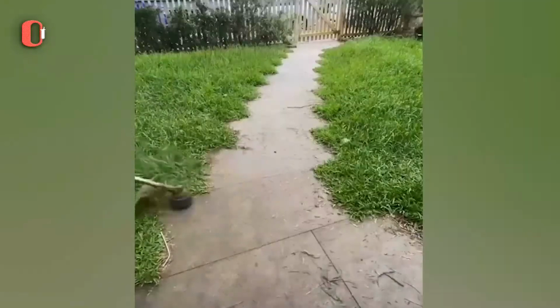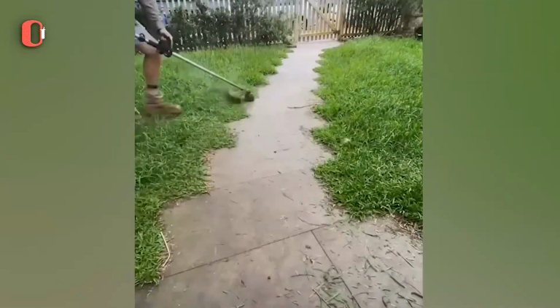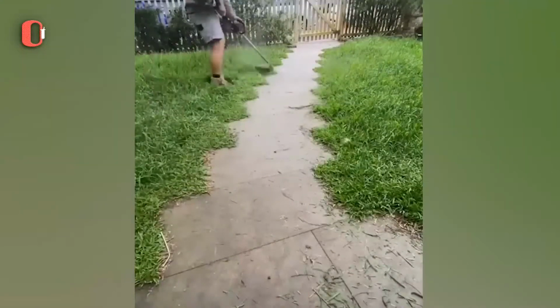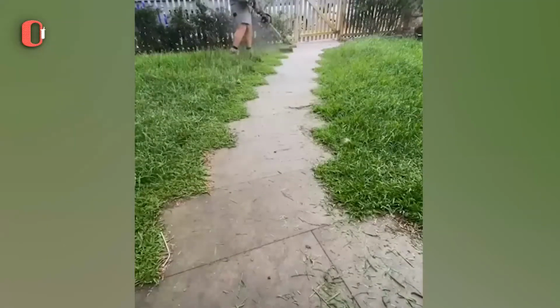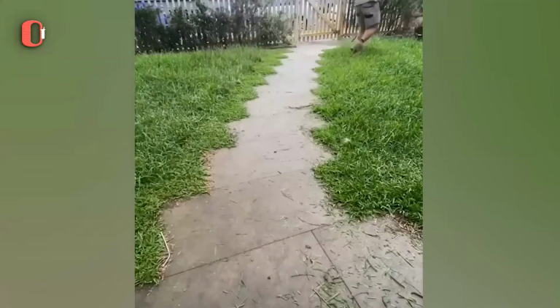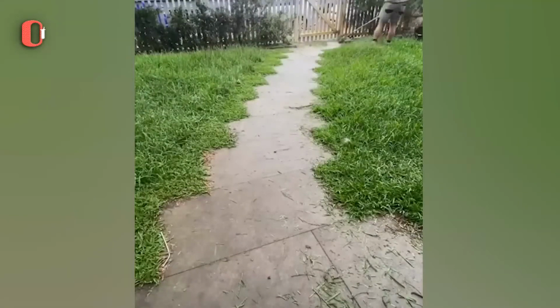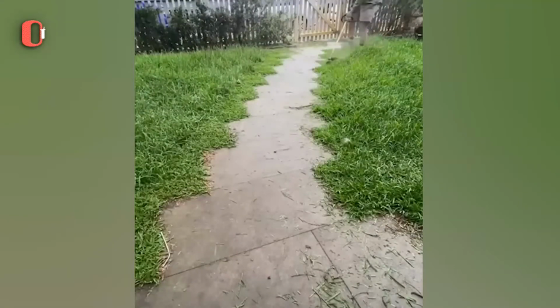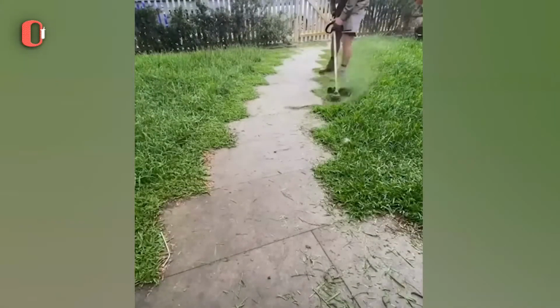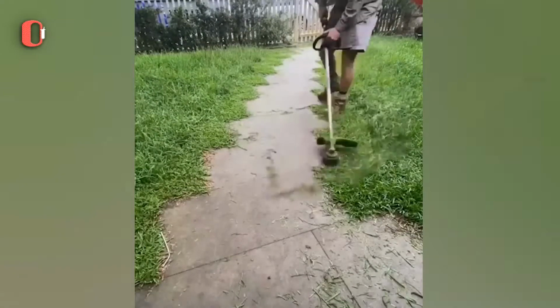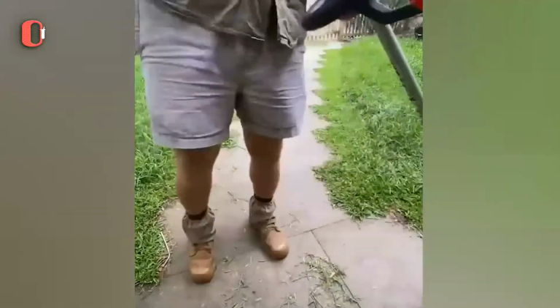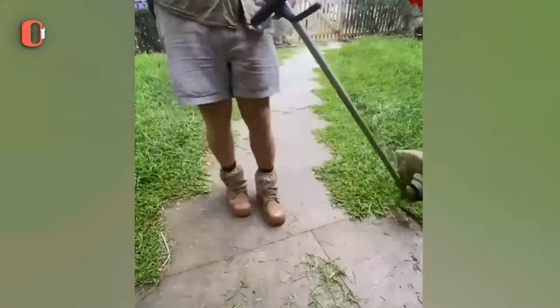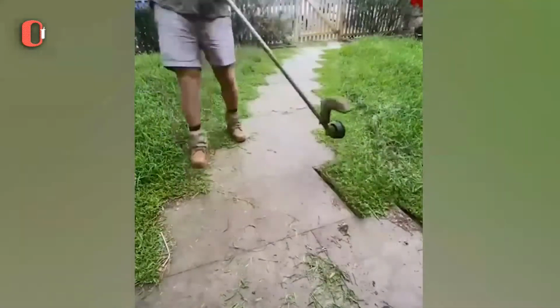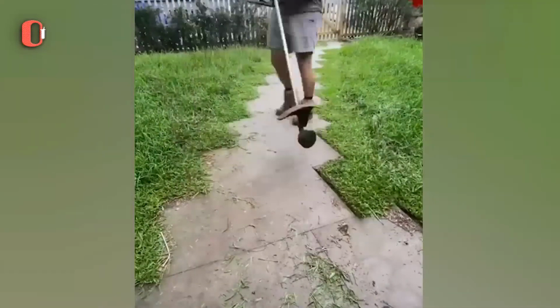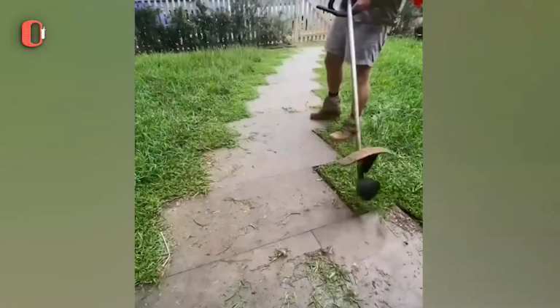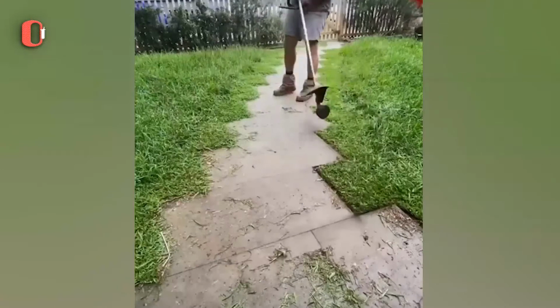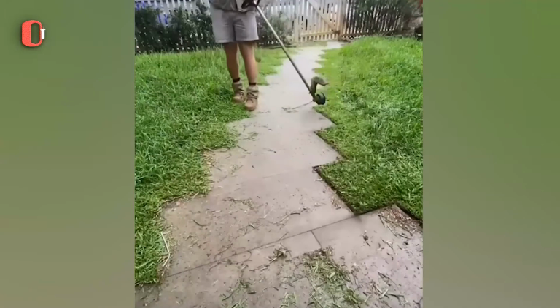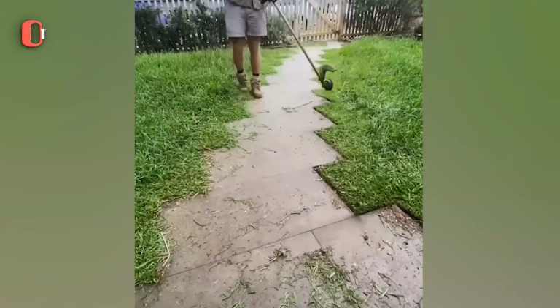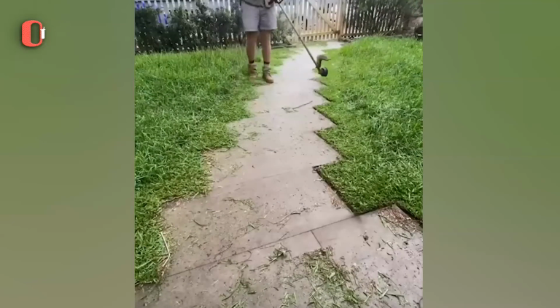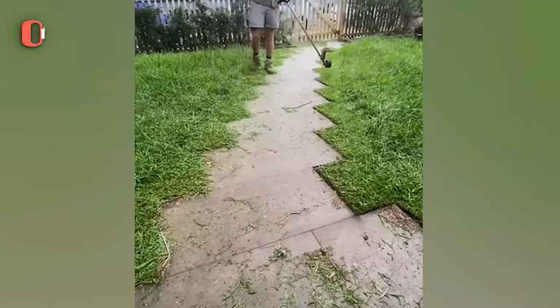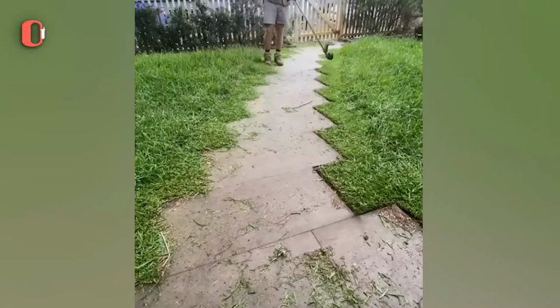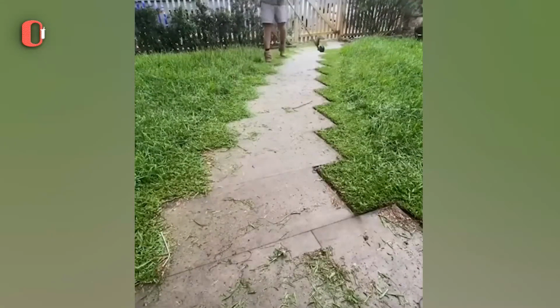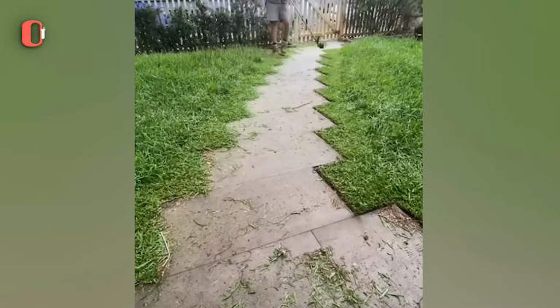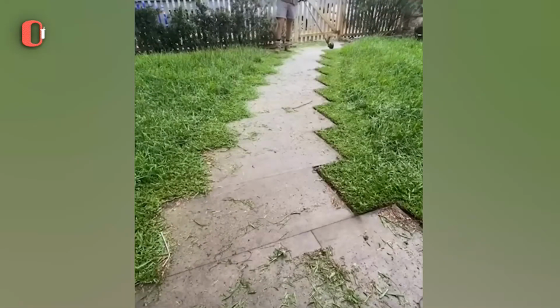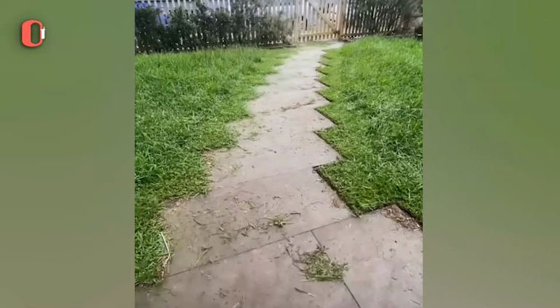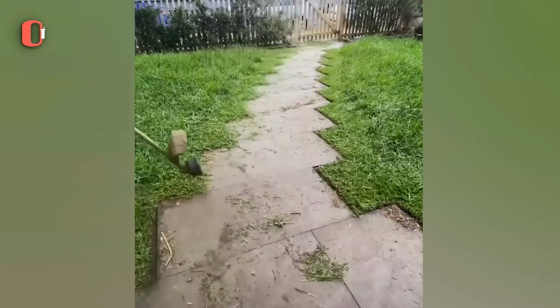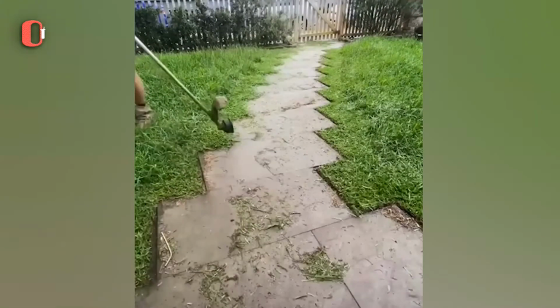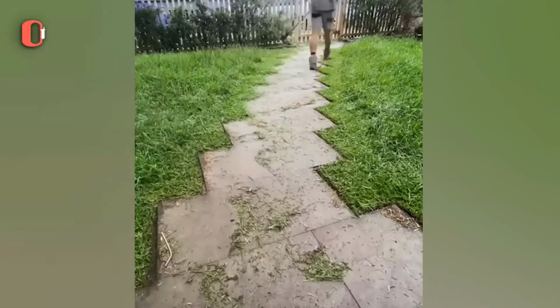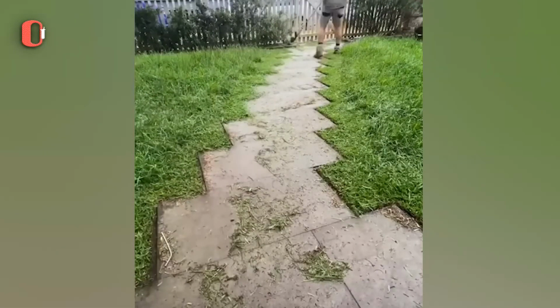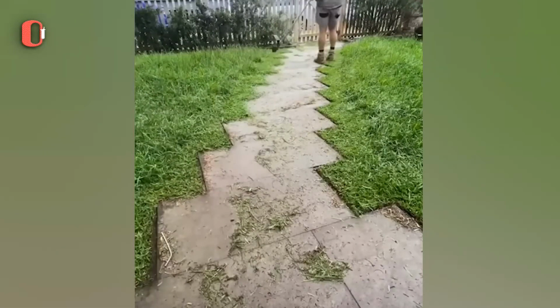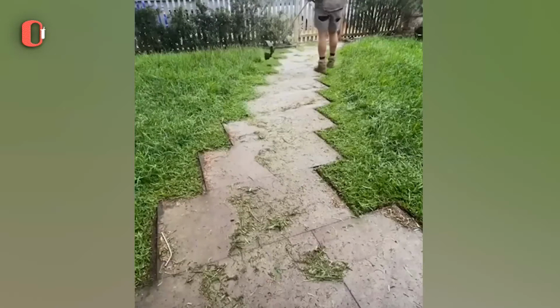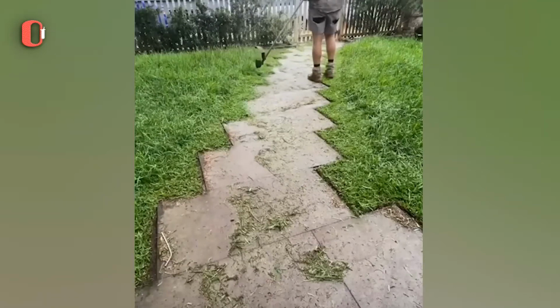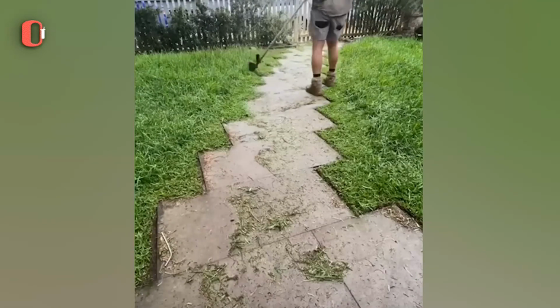To maintain your grass healthy, don't mow it more than one-third of the way down. Removing more might disrupt good root growth, causing the grass to require more water during hot, dry months.